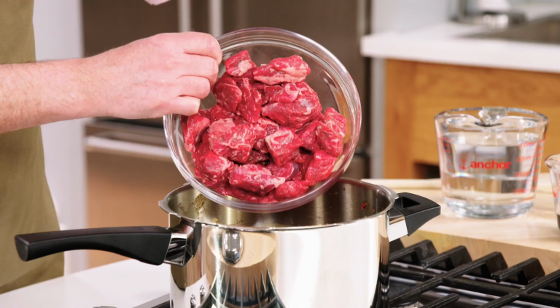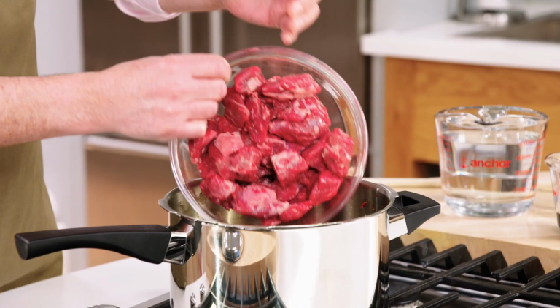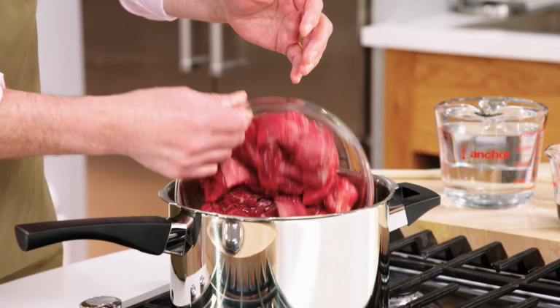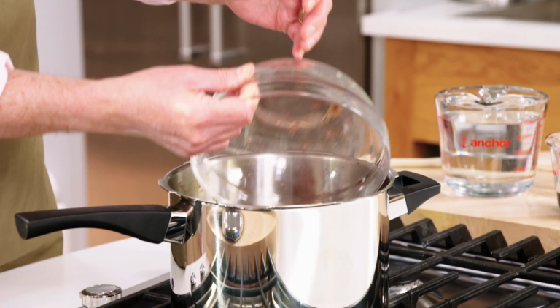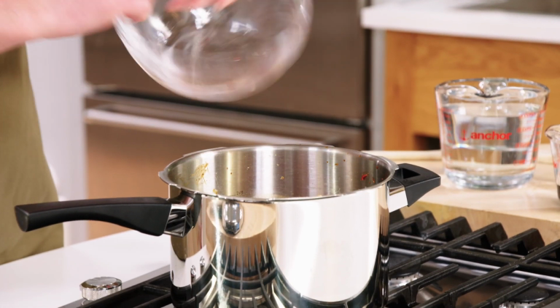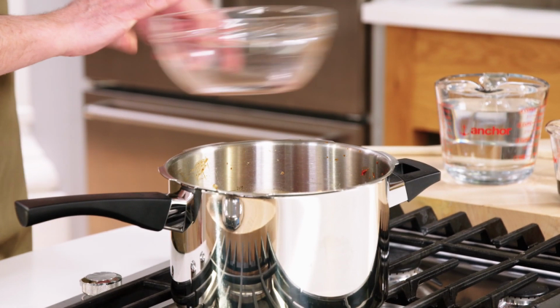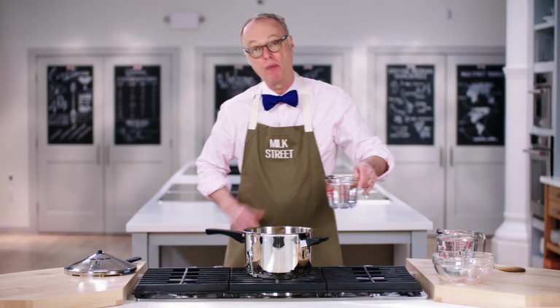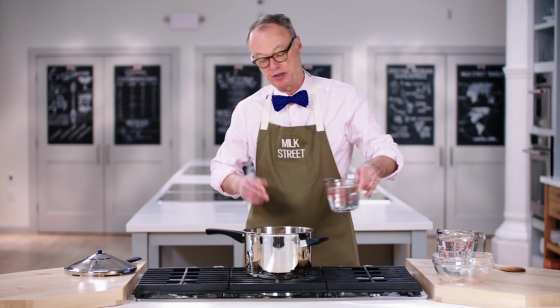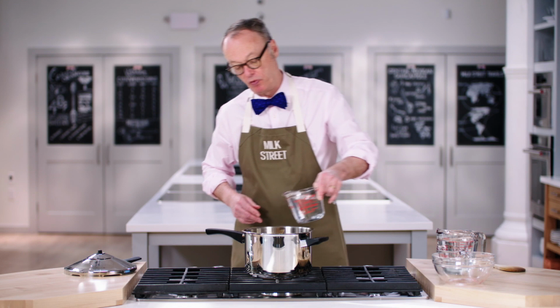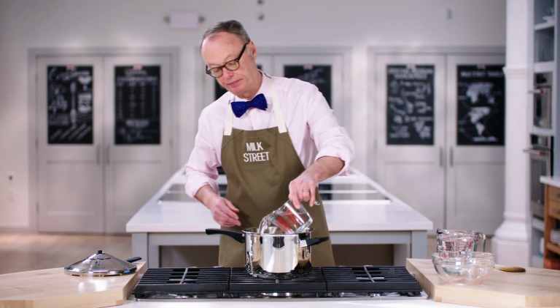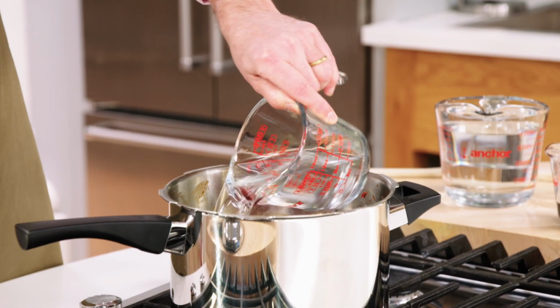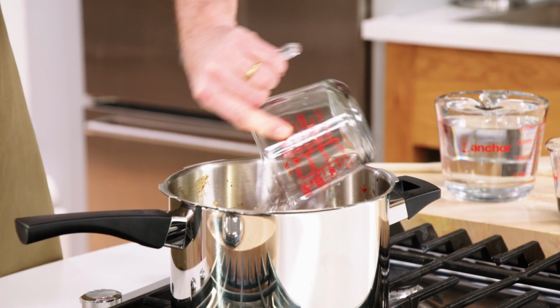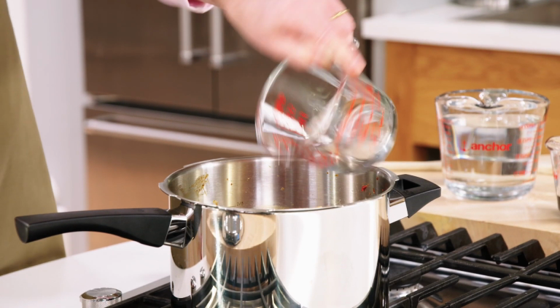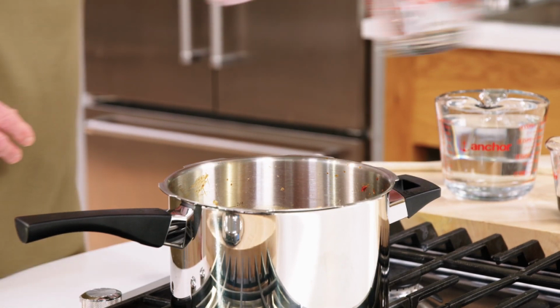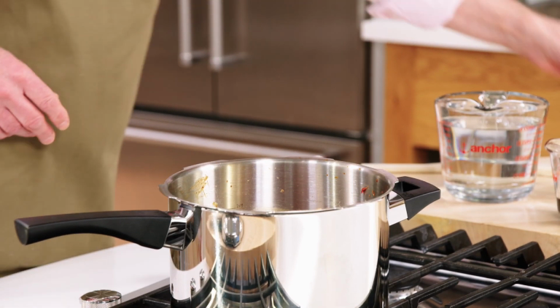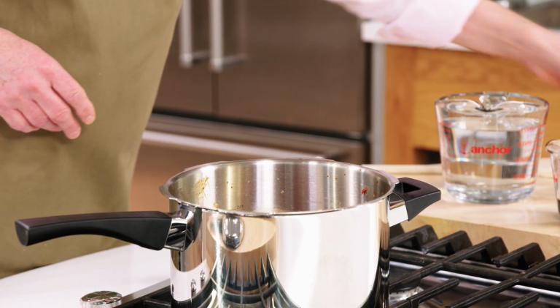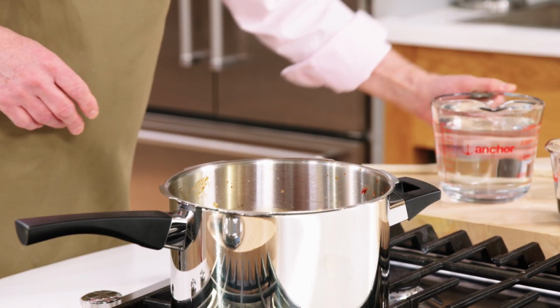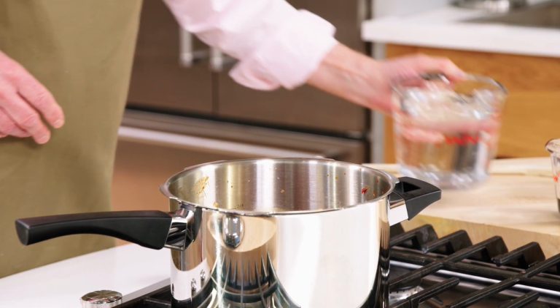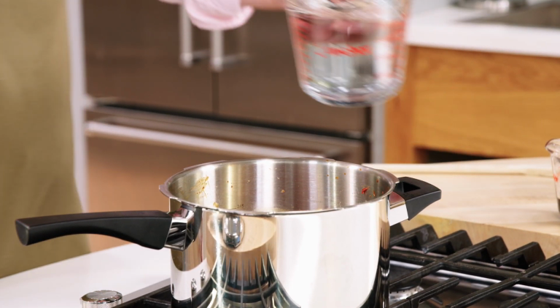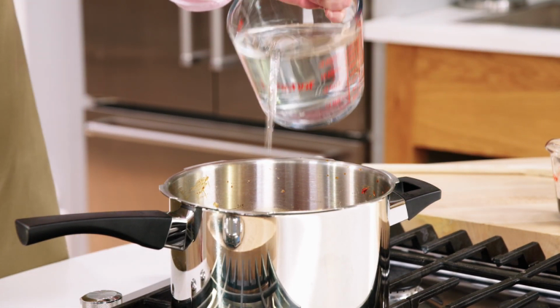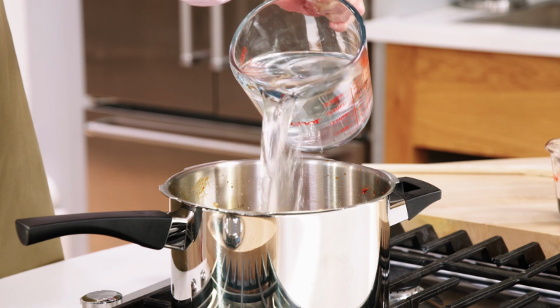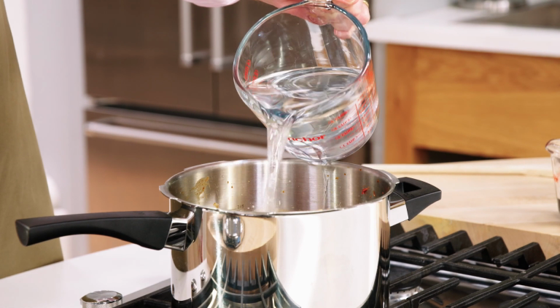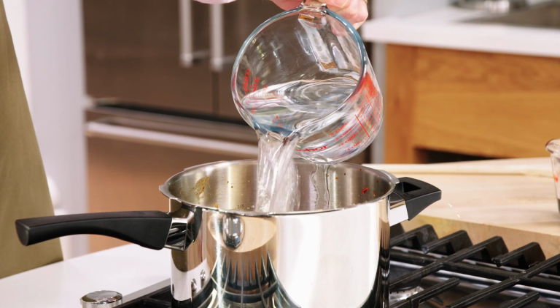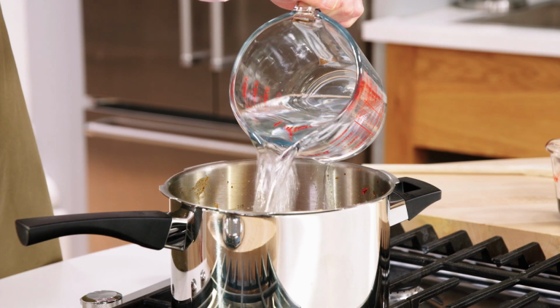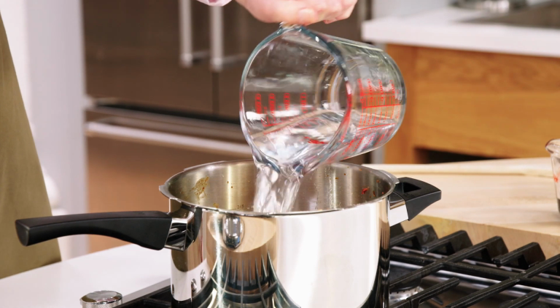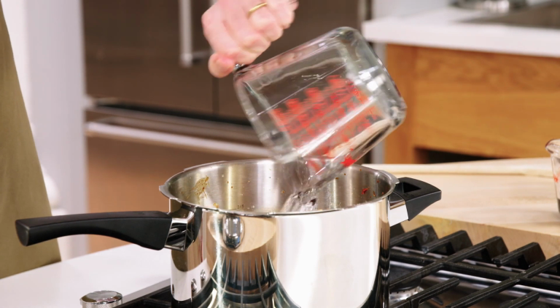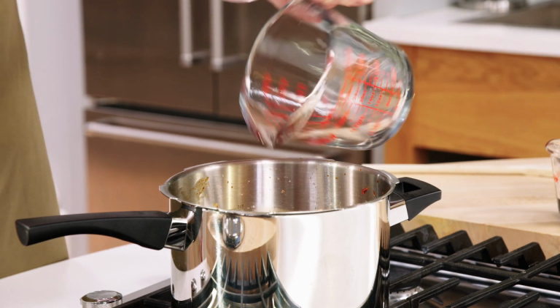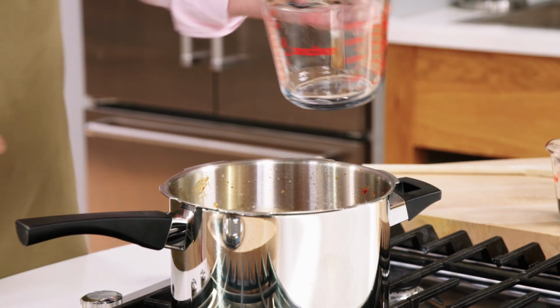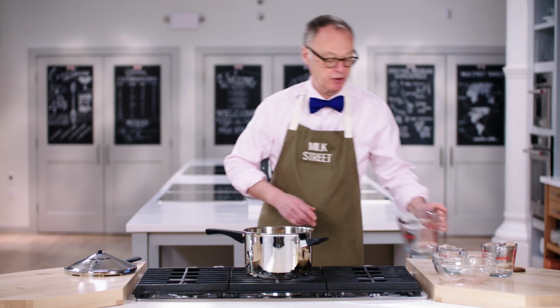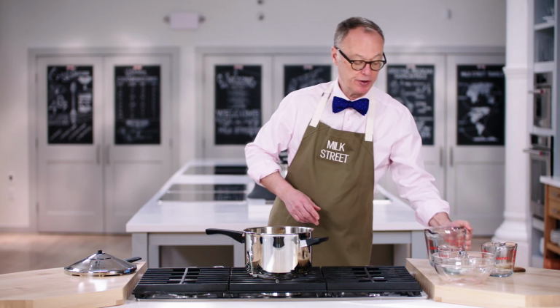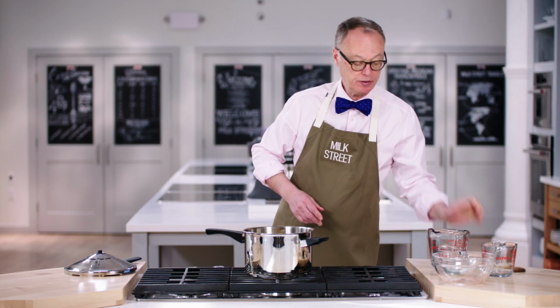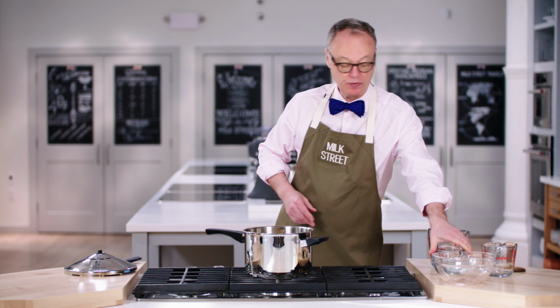I'm going to add in the chuck, and we have six cups of water, and of course a little bit of soy sauce as well.